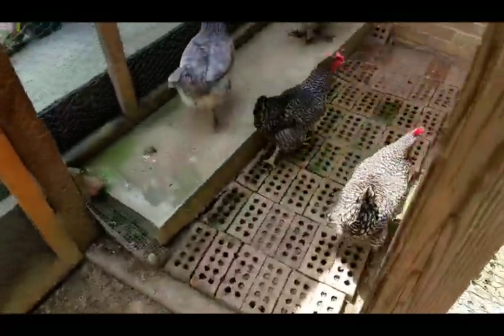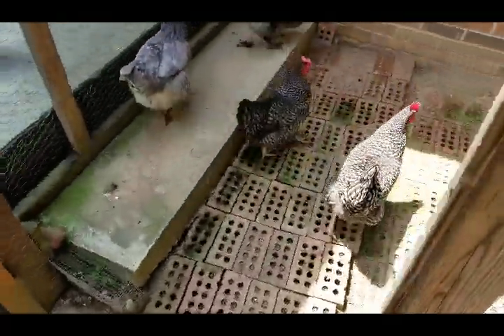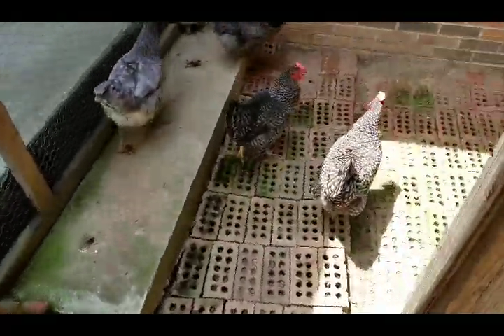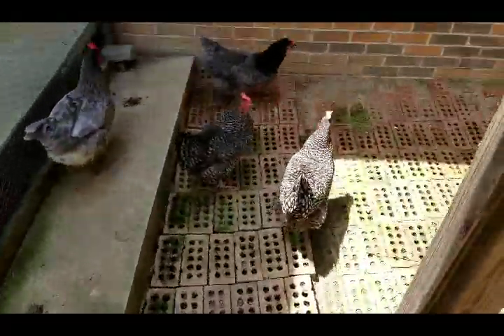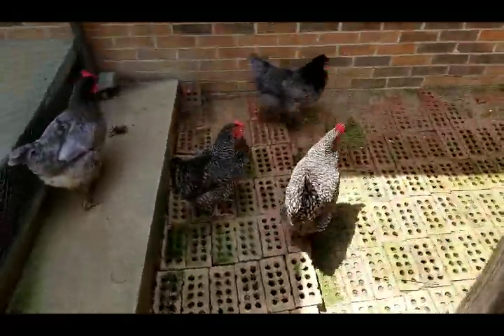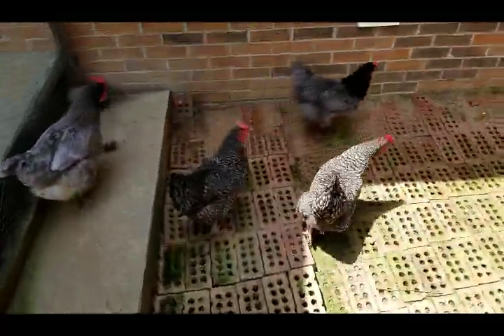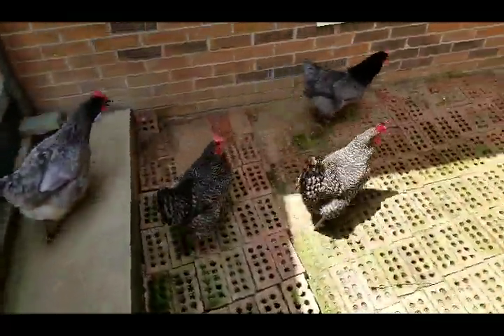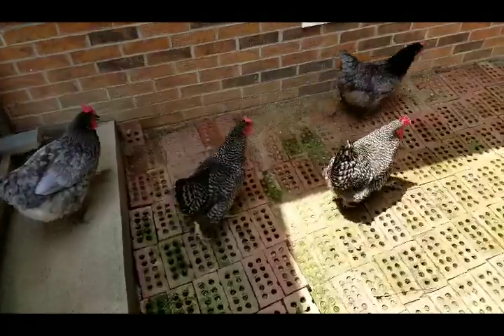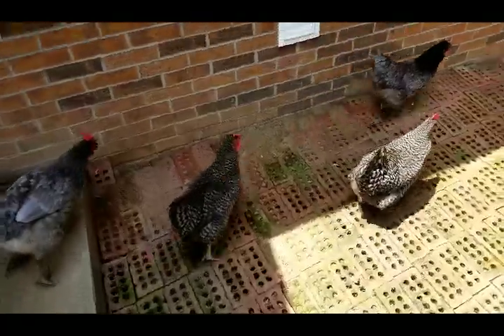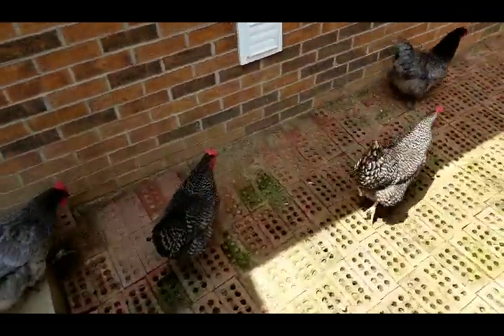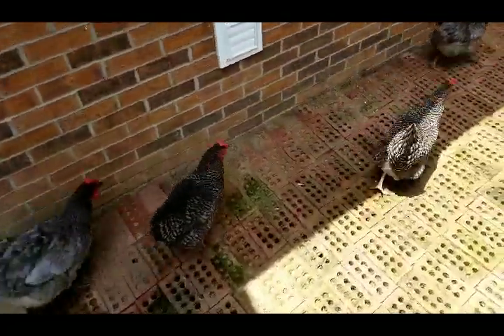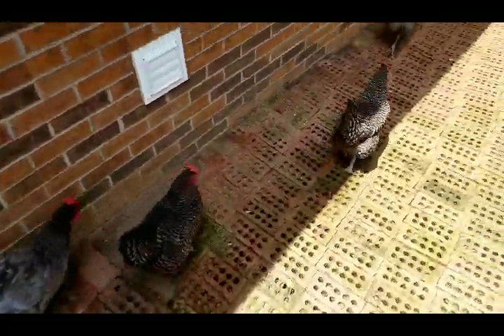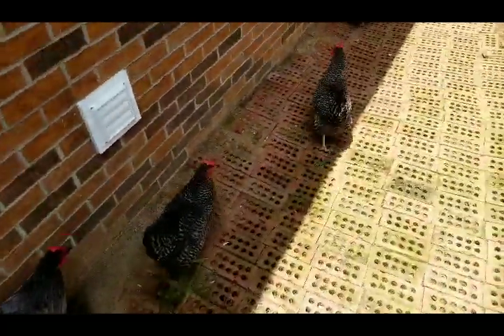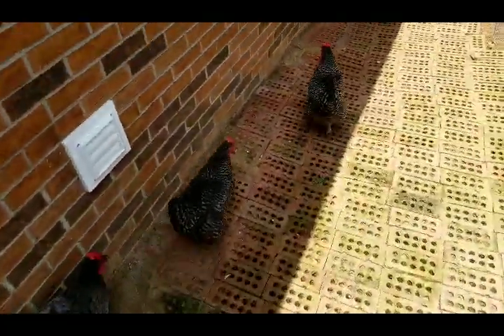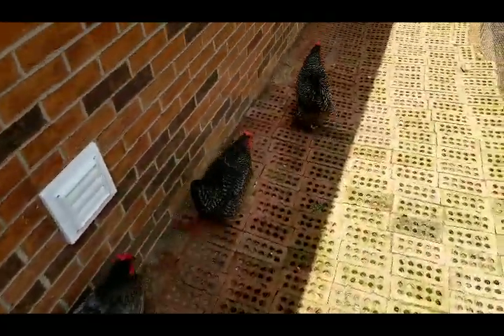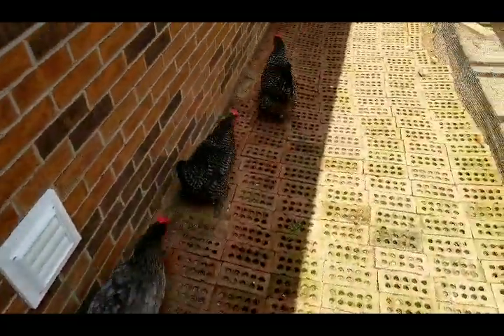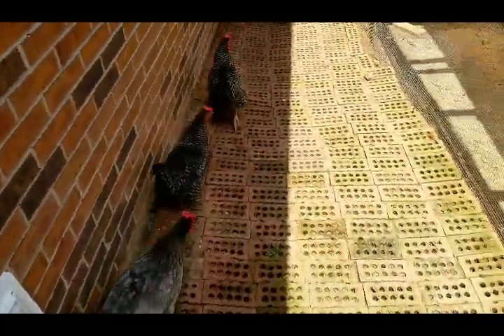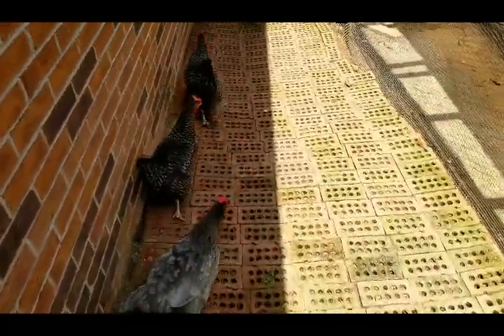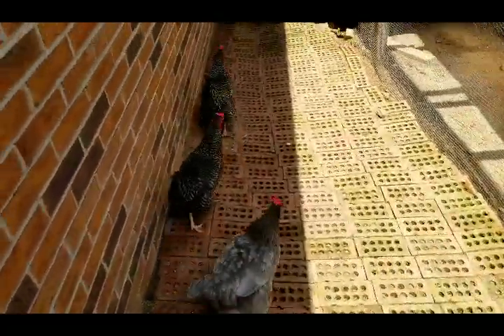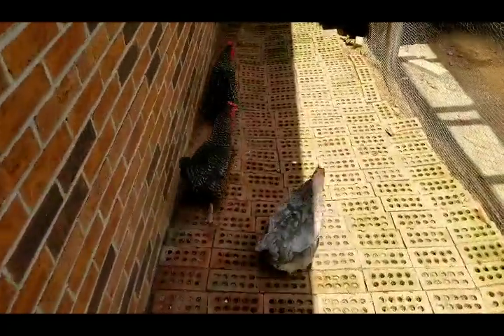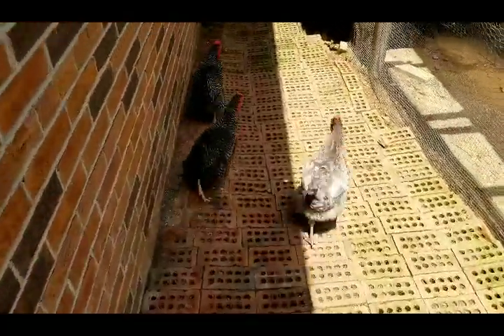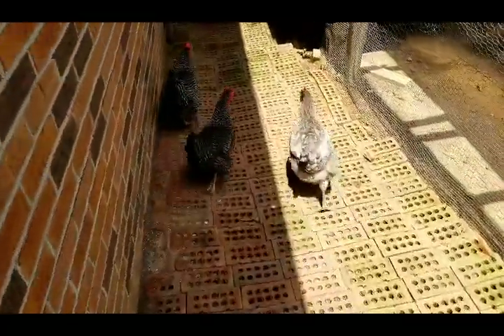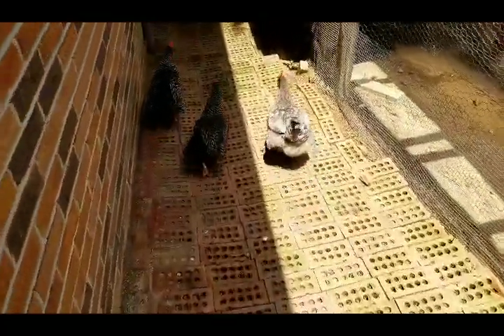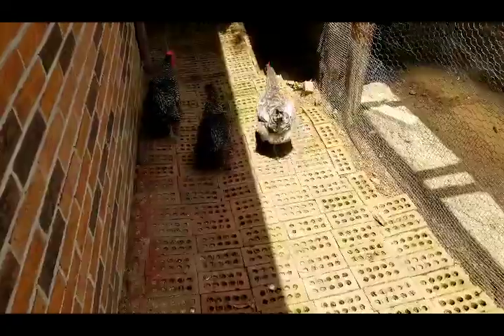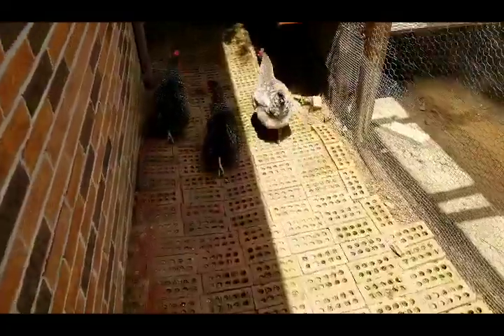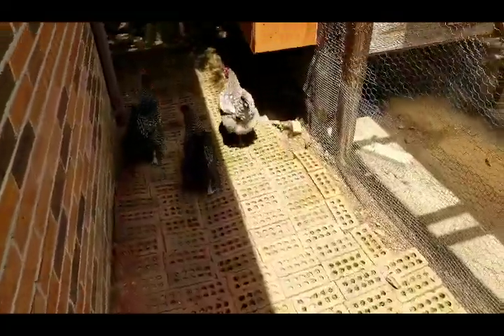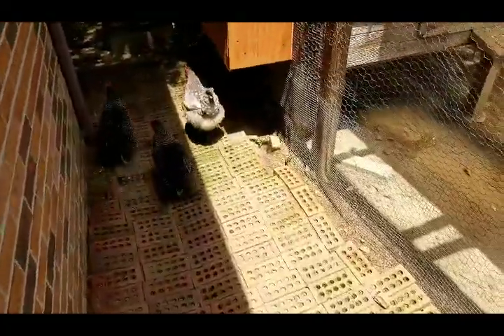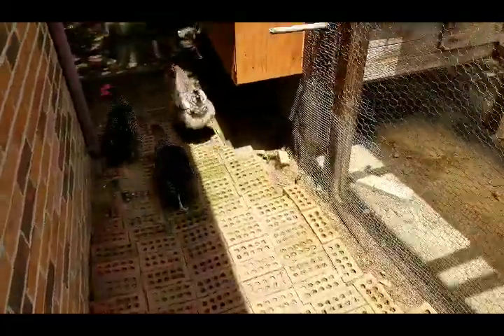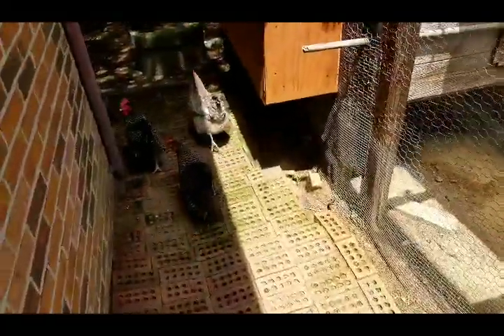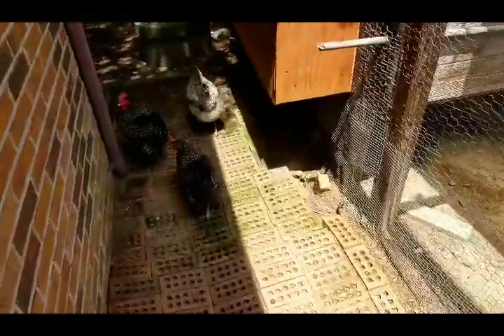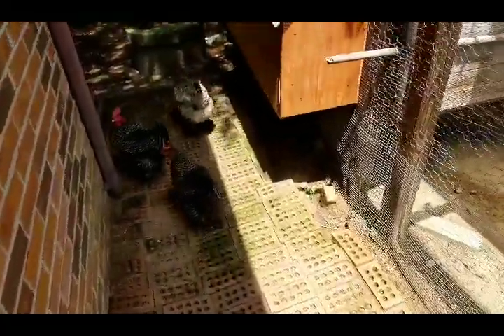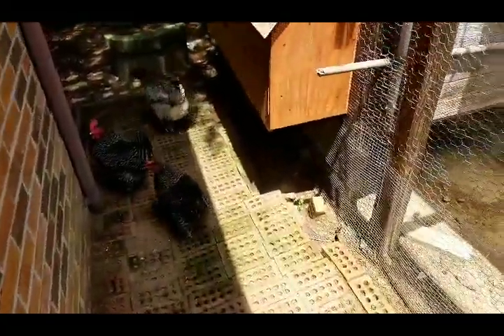I love my chickens. I'd advise anybody to invest in chickens — you get fresh eggs almost every day.